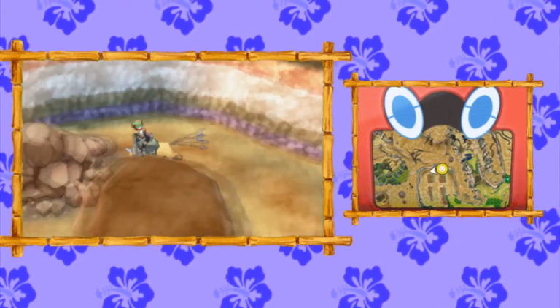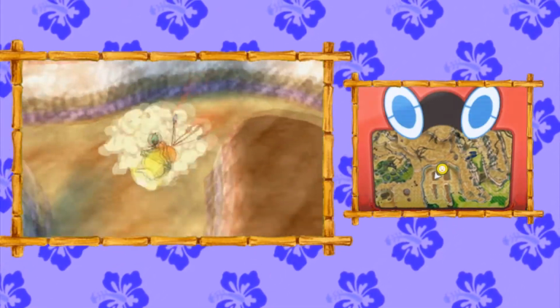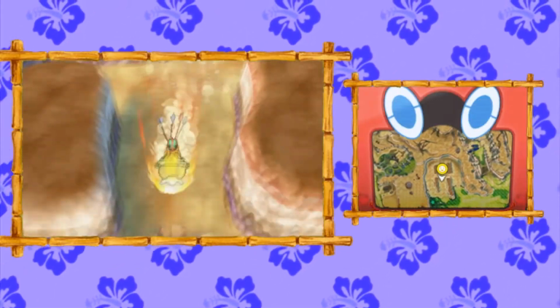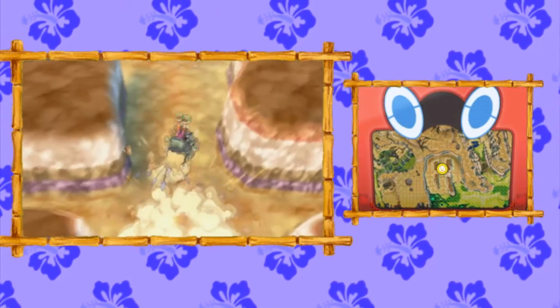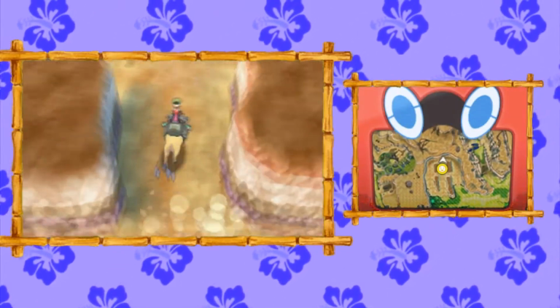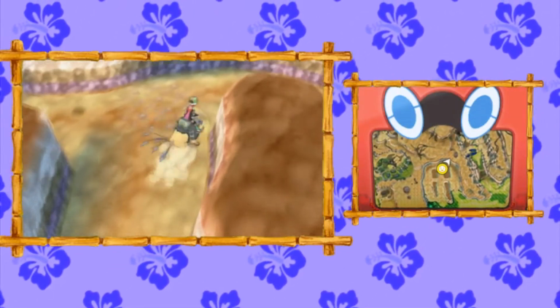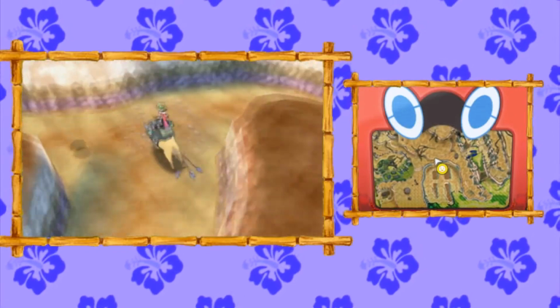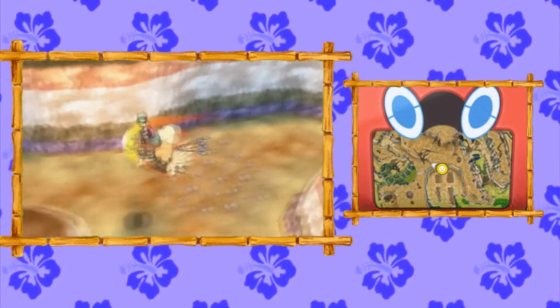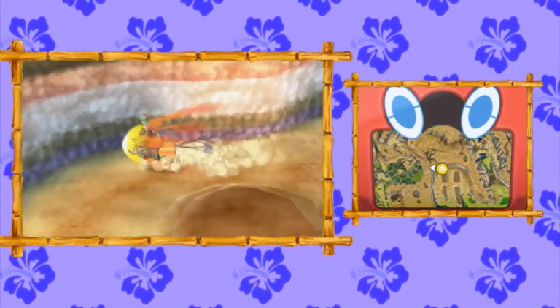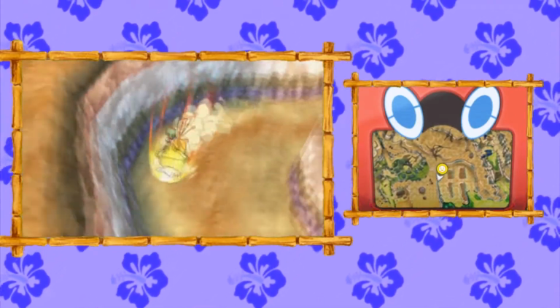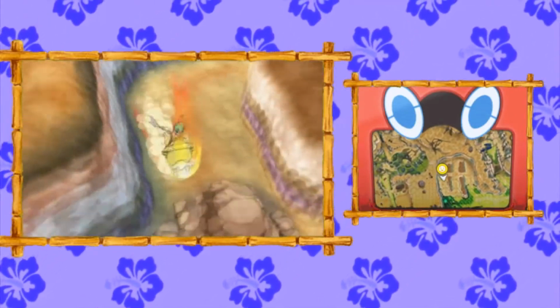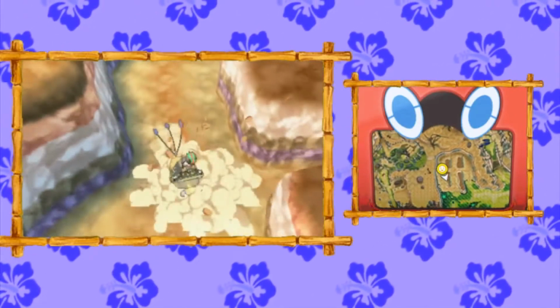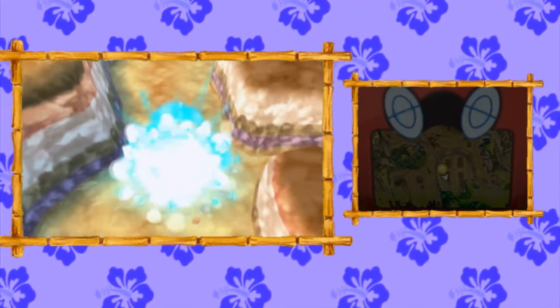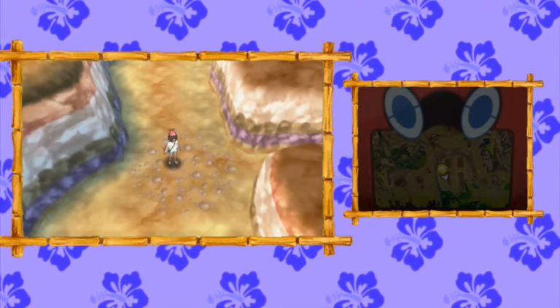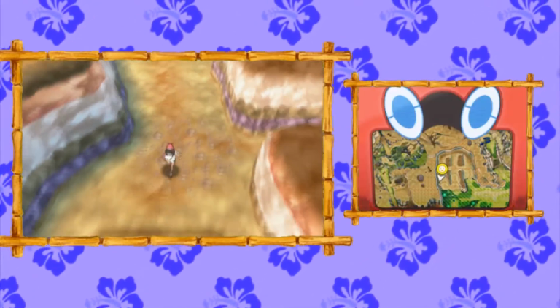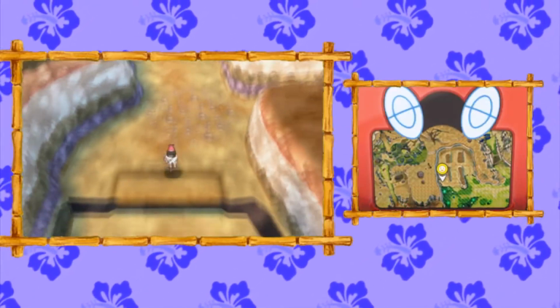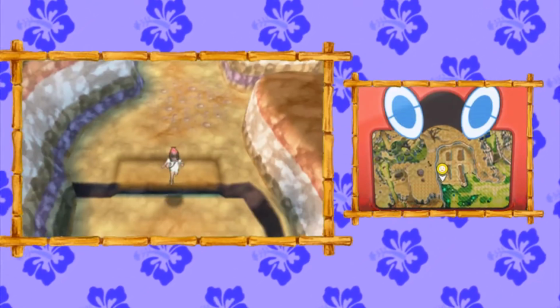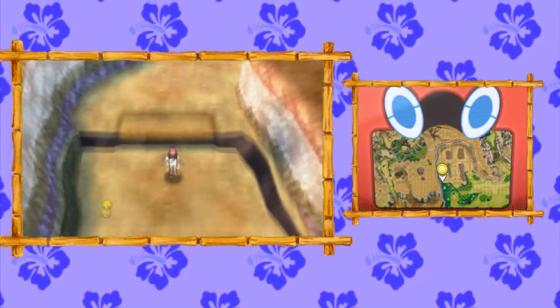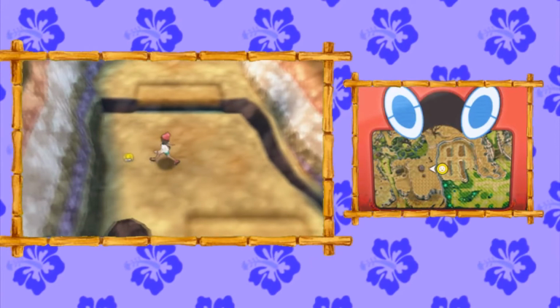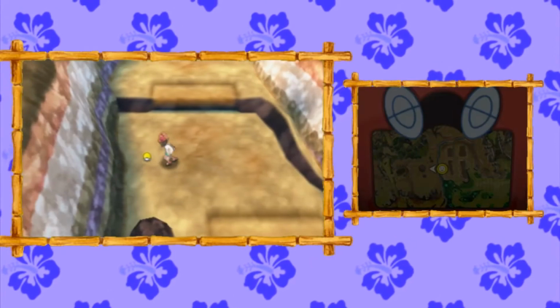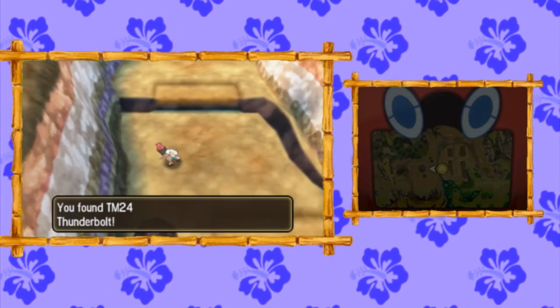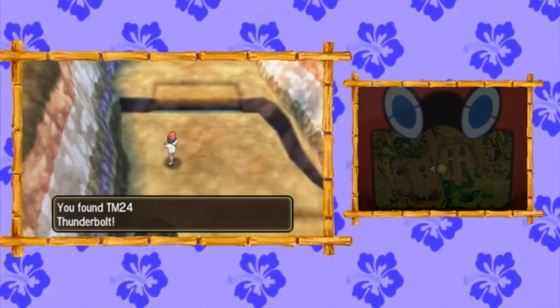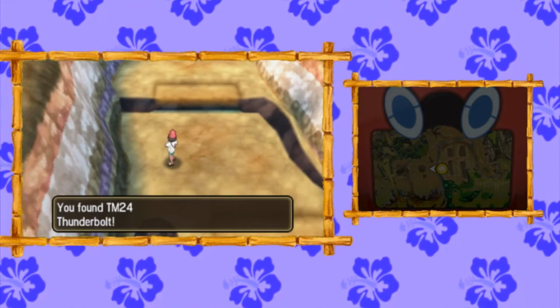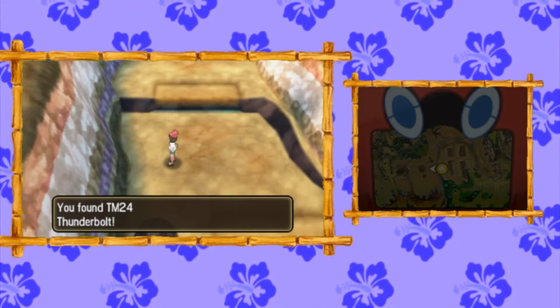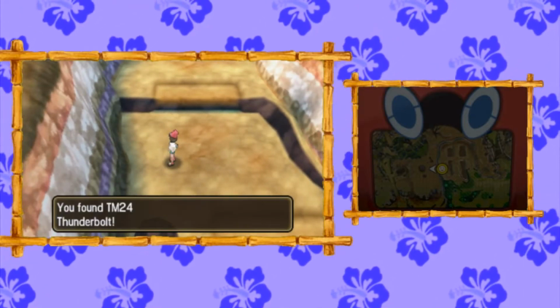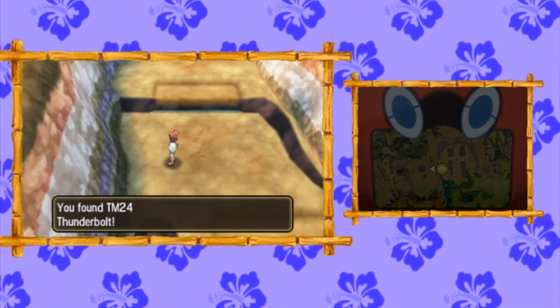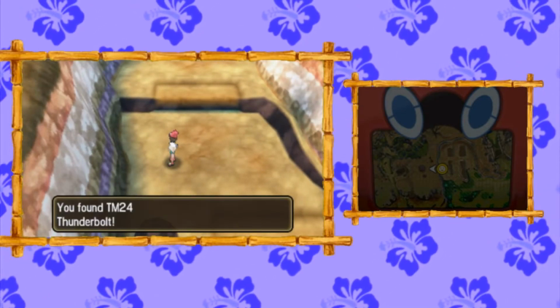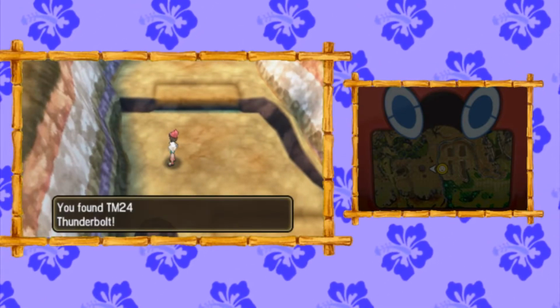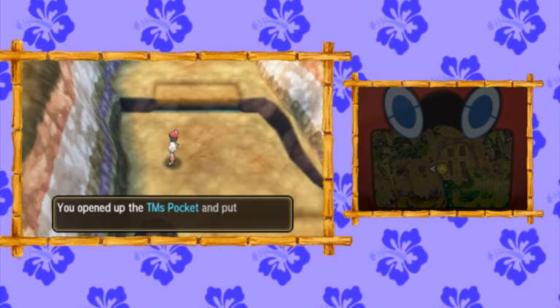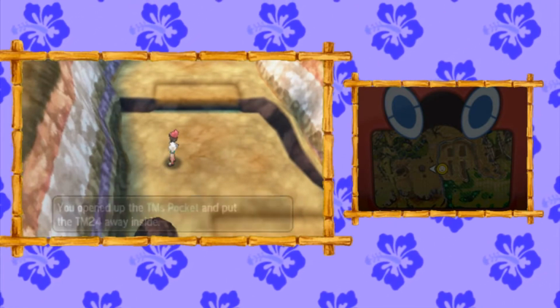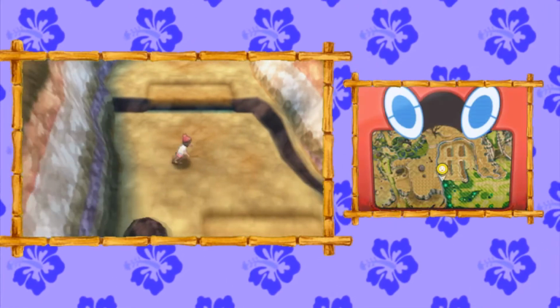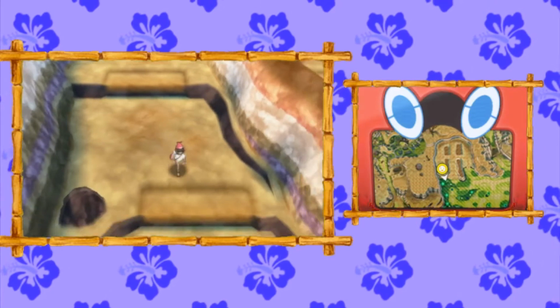Switching to Tauros, break all three of these boulders over here because you're going to need to make the space for them in just a little bit. The first one — you're going to jump off the path to the left. This will find TM-24 Thunderbolt, one of the best TMs in the game.